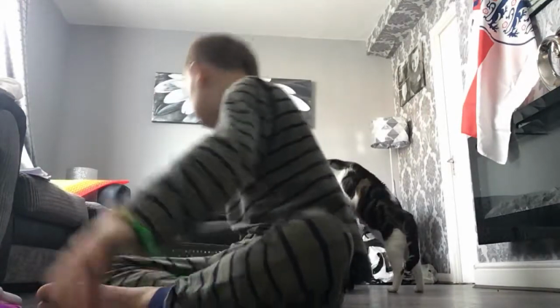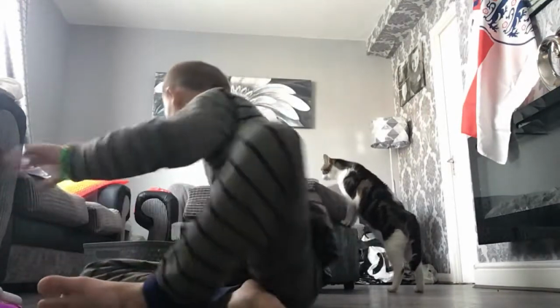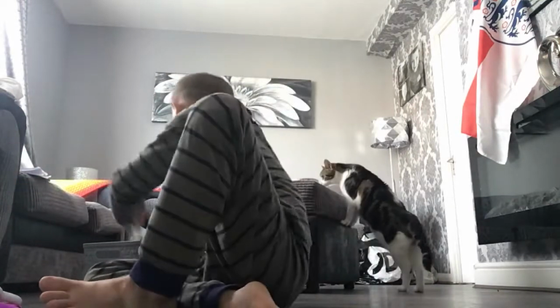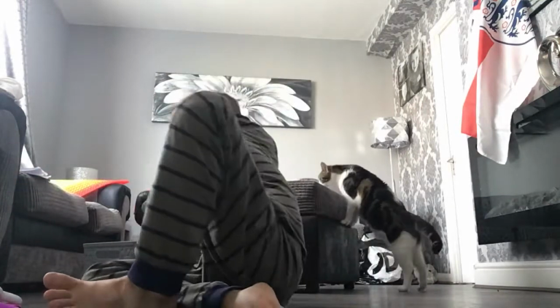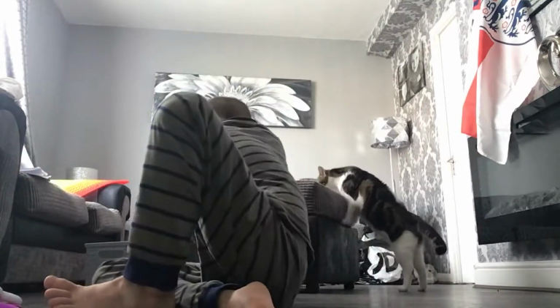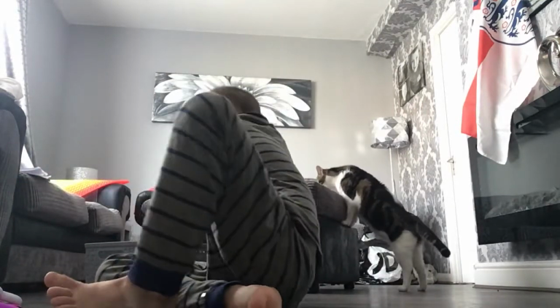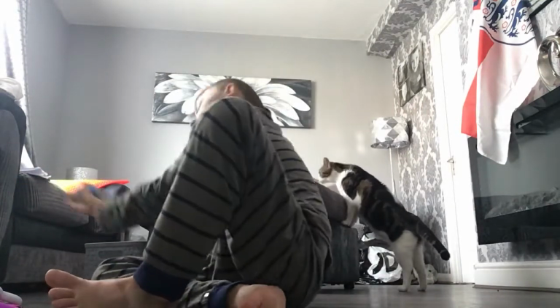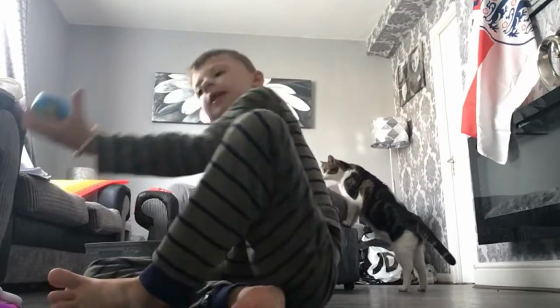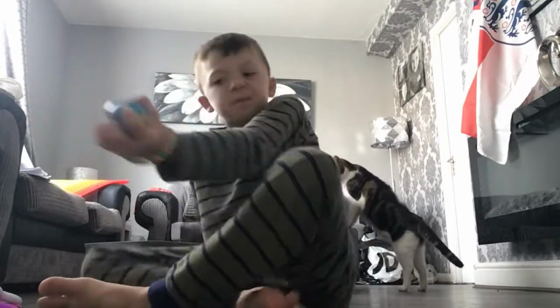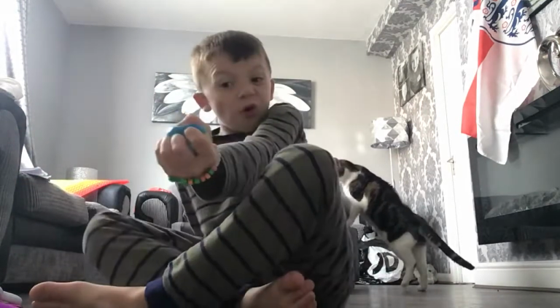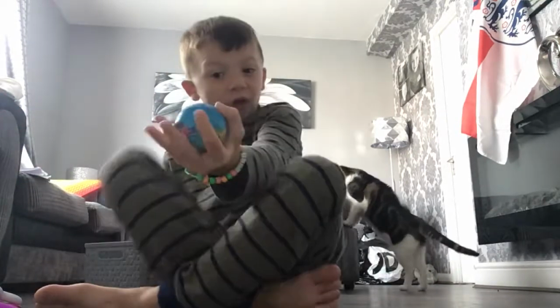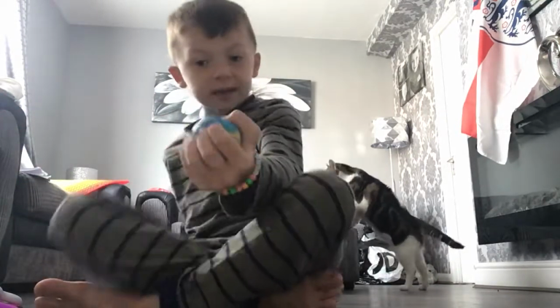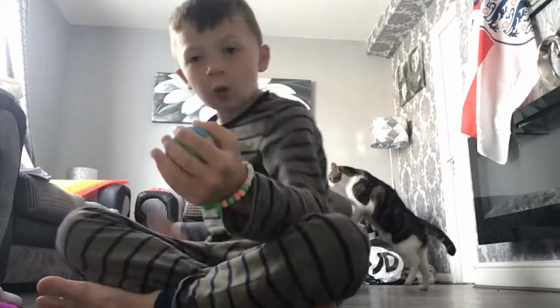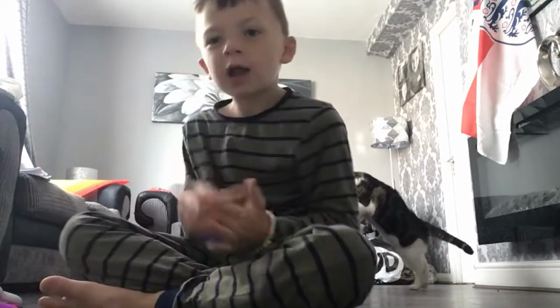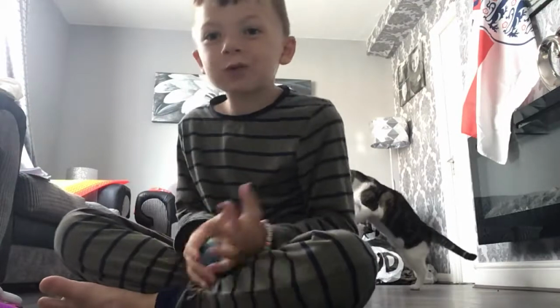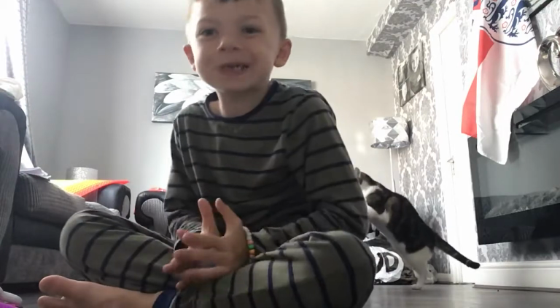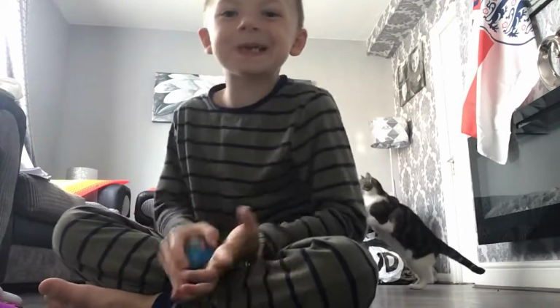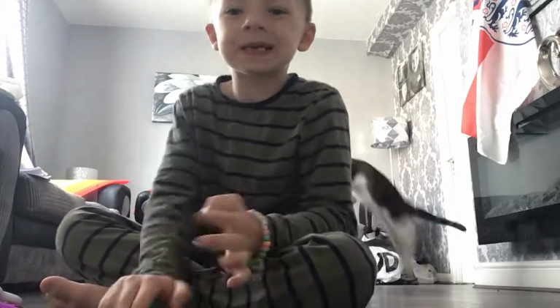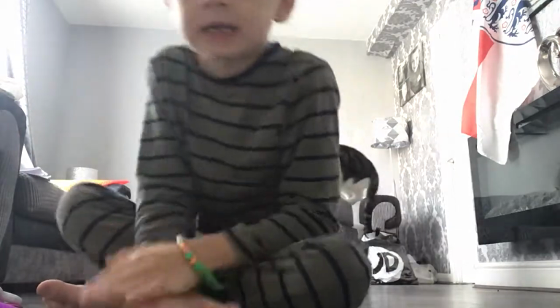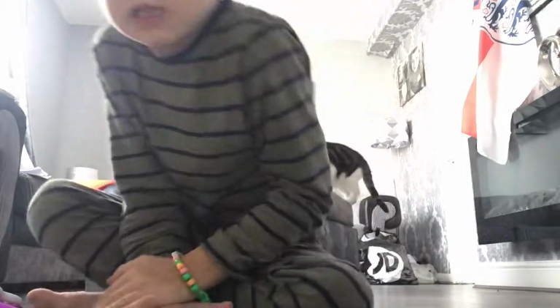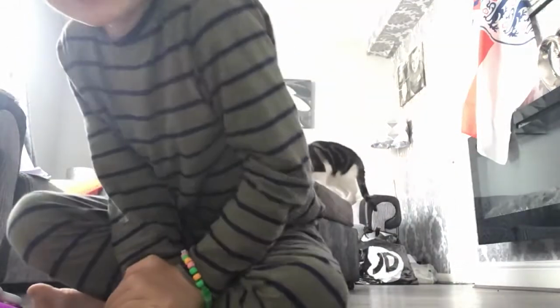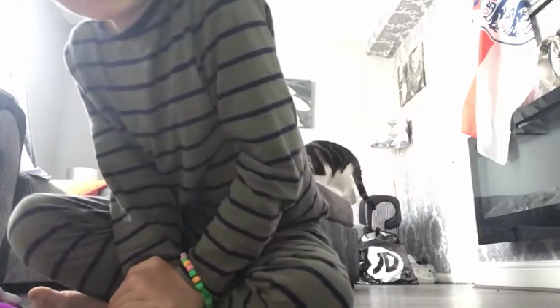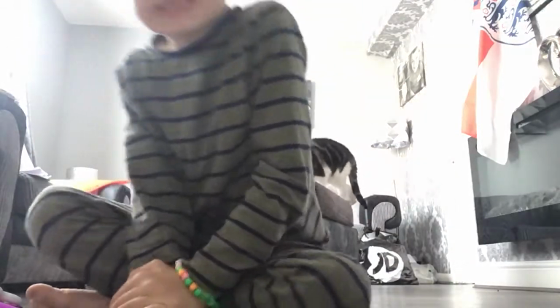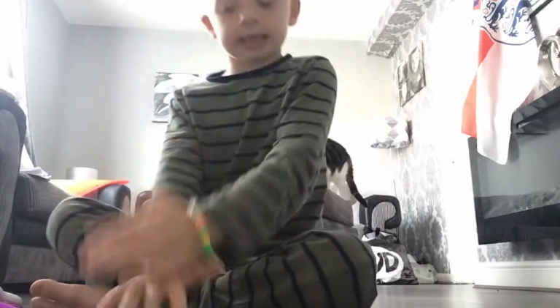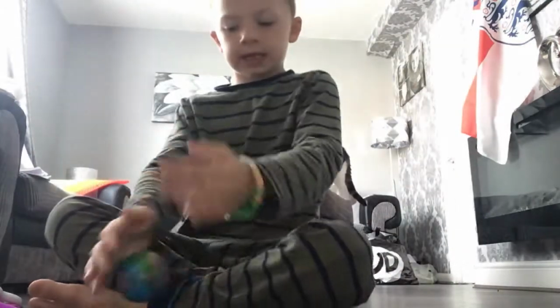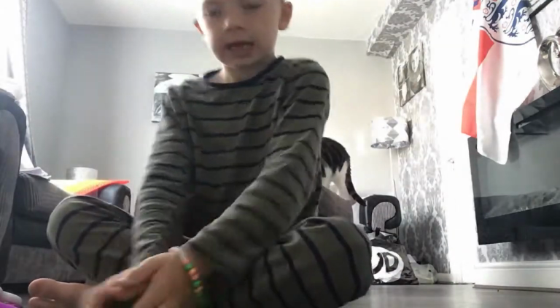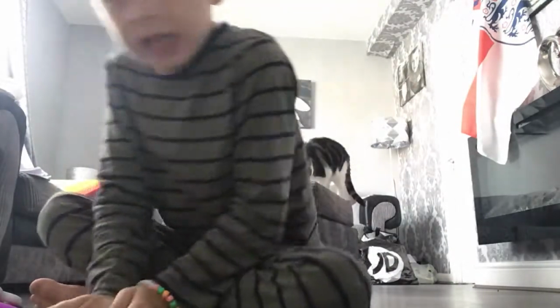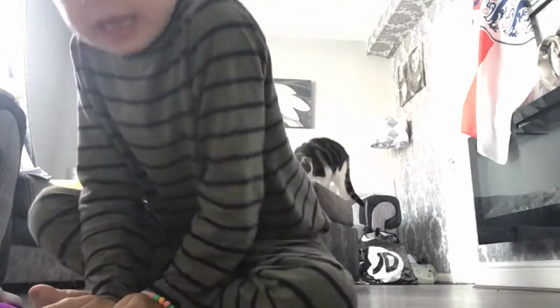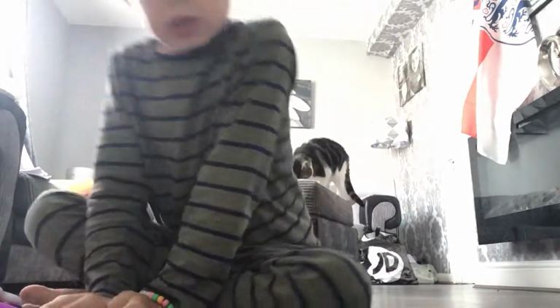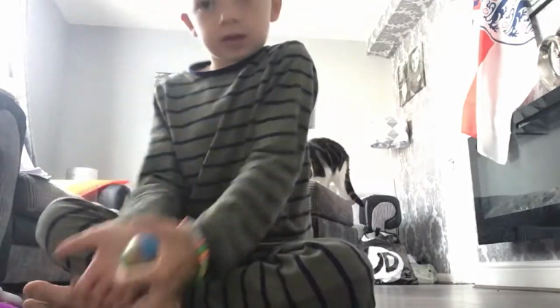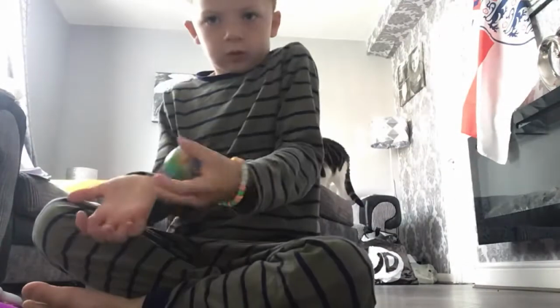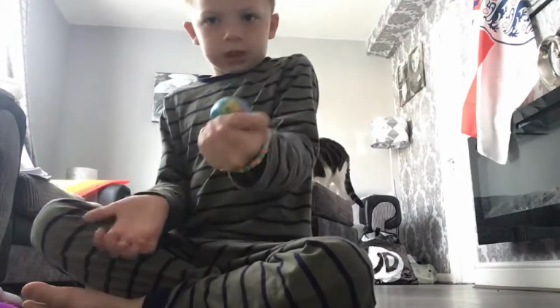There we go — and it's got this ball and it's so squishy. Squishy!